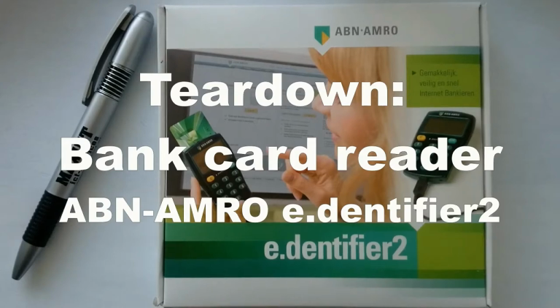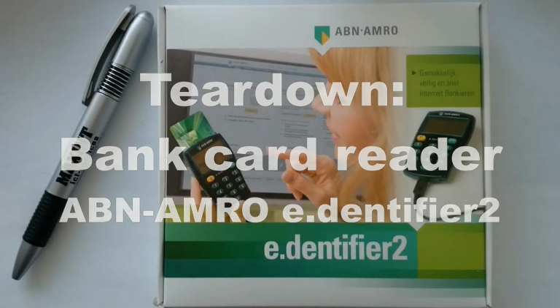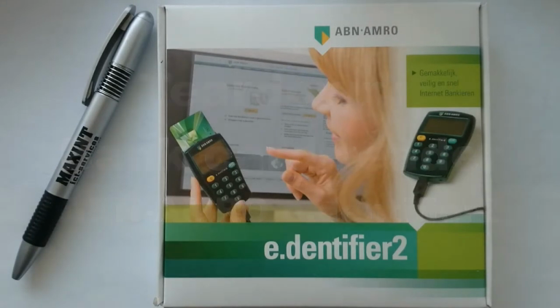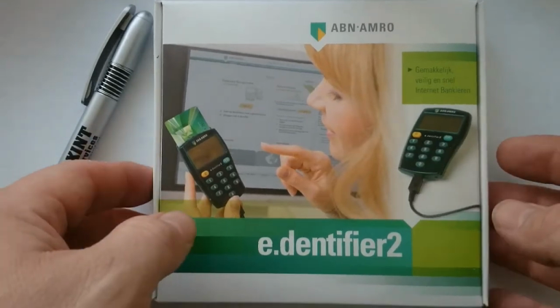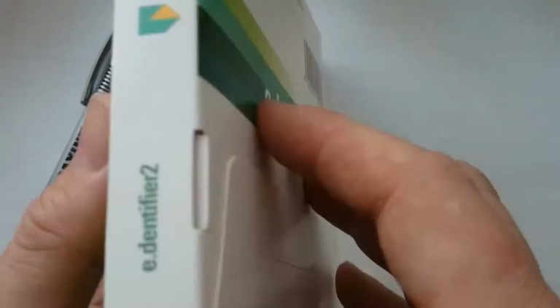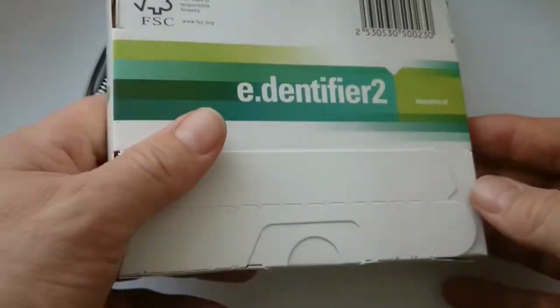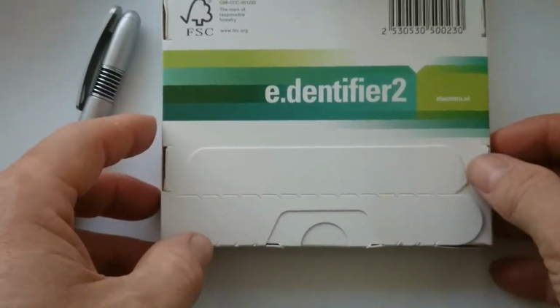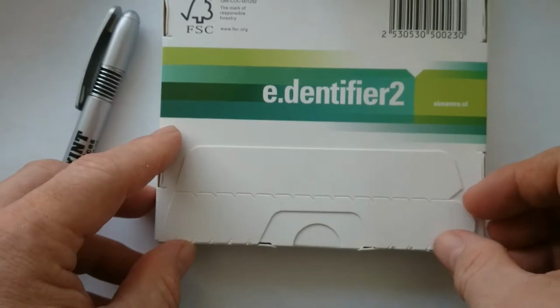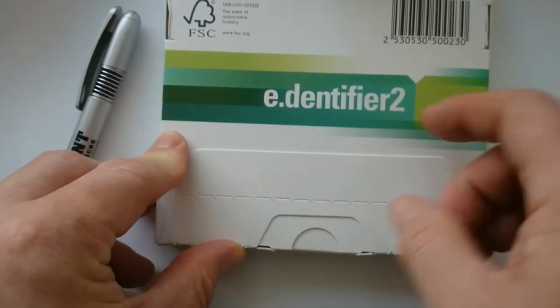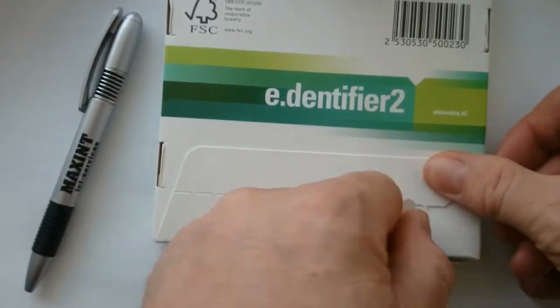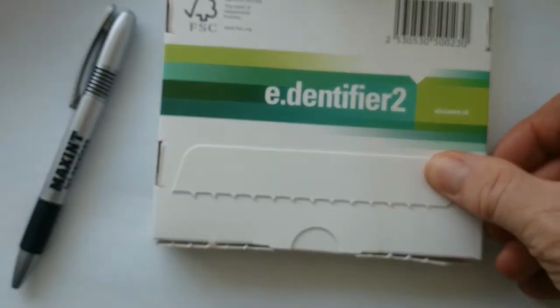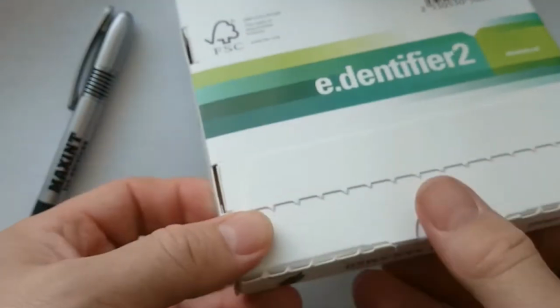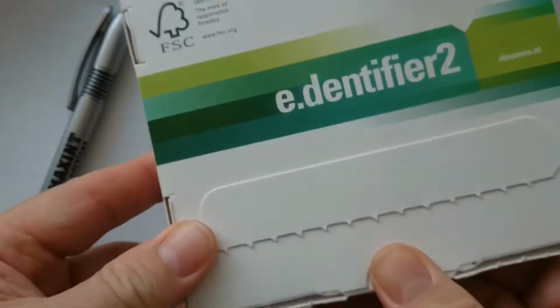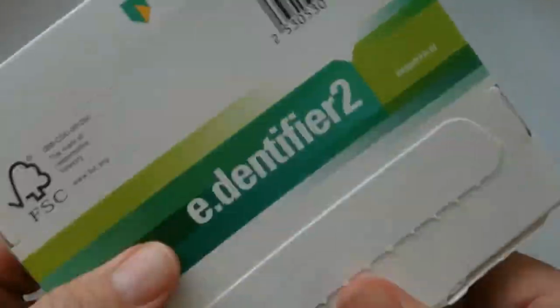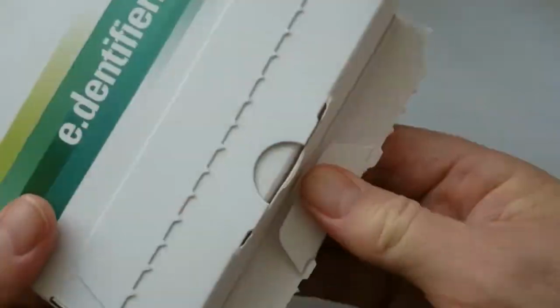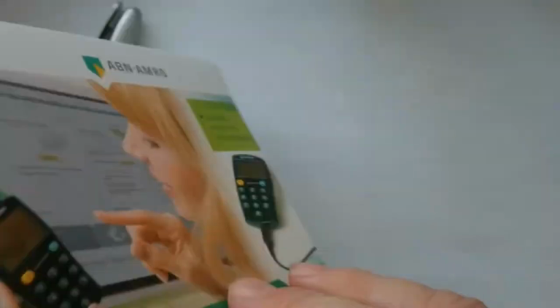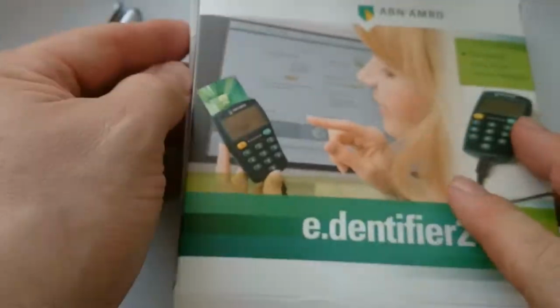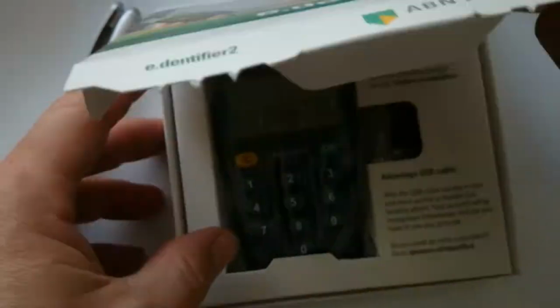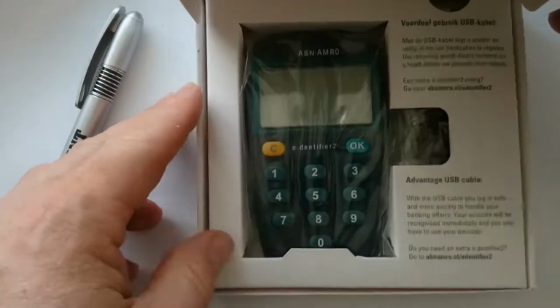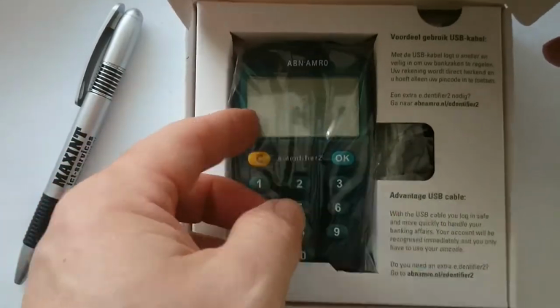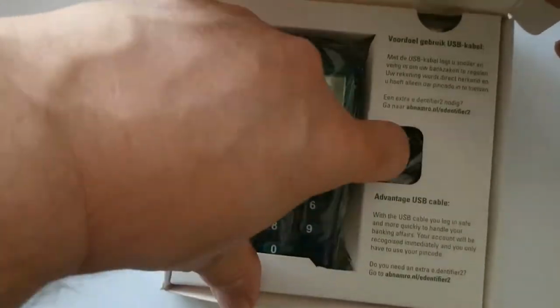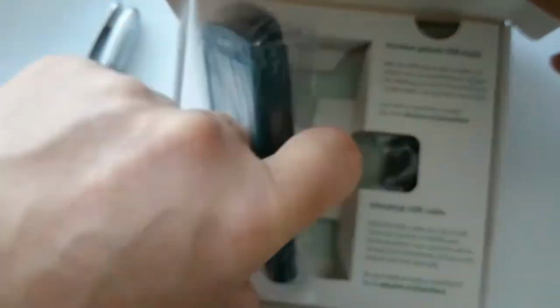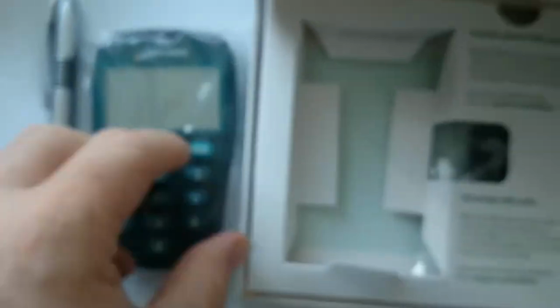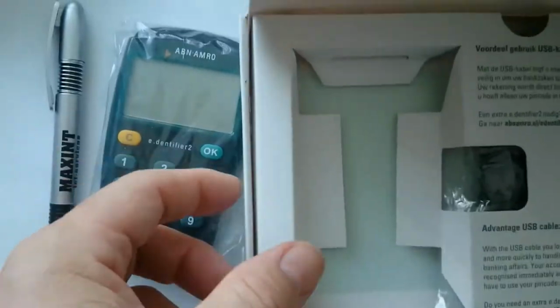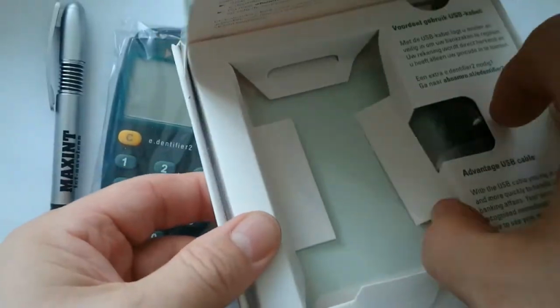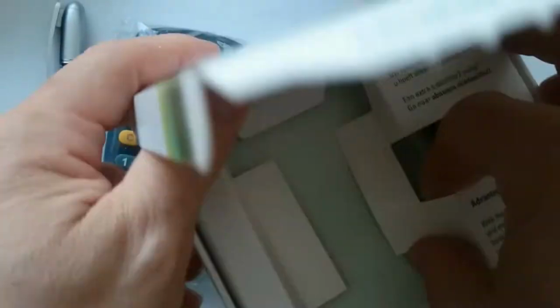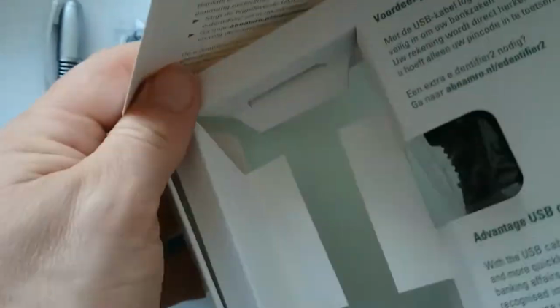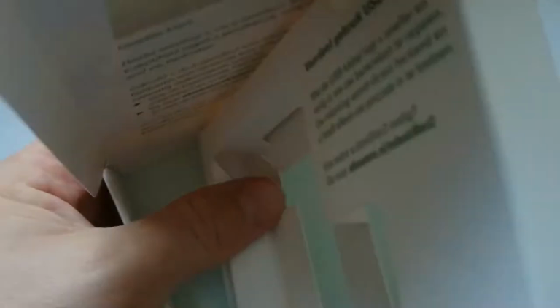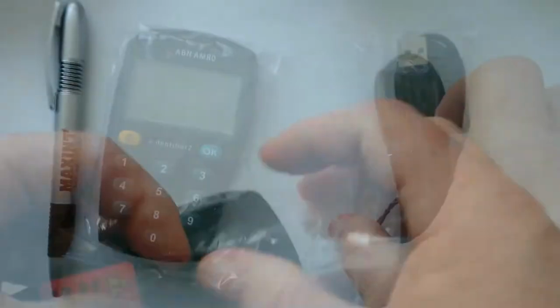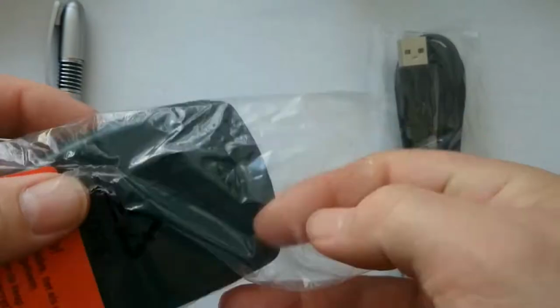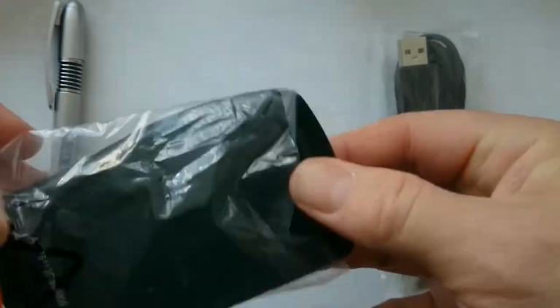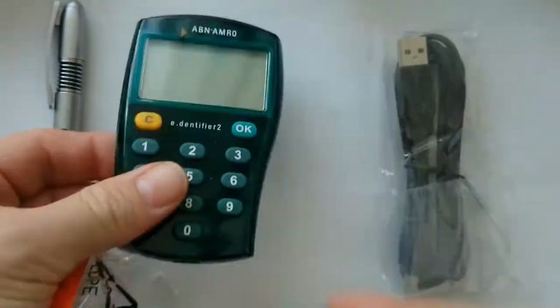Hello! Recently I received this box. Inside the box is the Identifier 2 smart card reader that is used by customers of the Dutch ABN AMRO bank to authenticate and to authorize transactions.